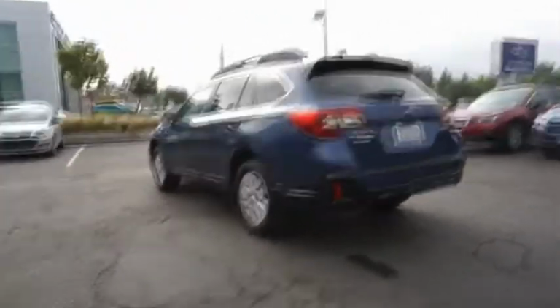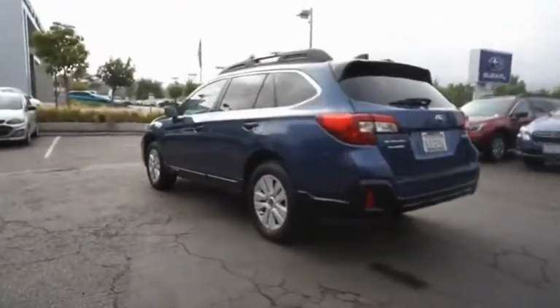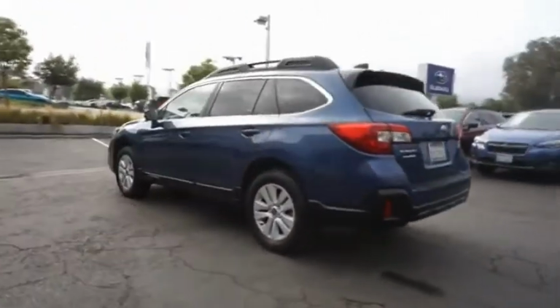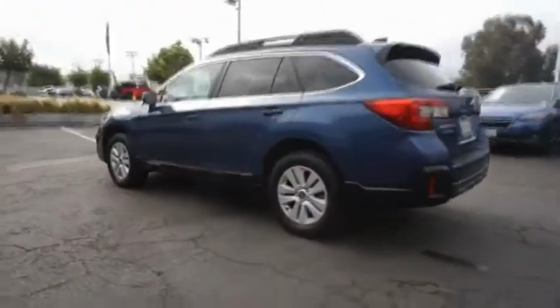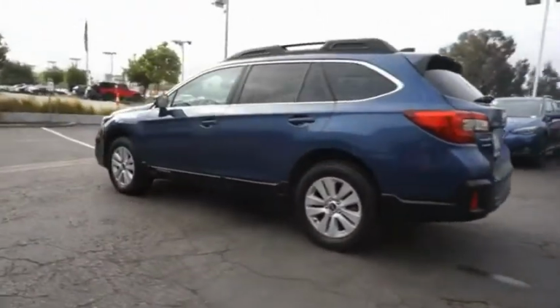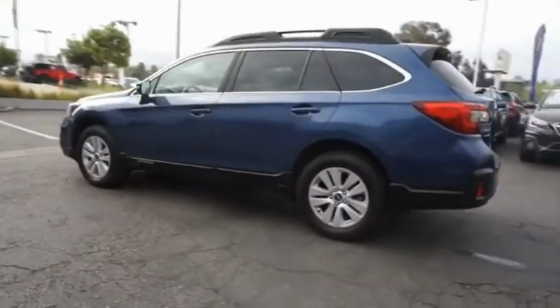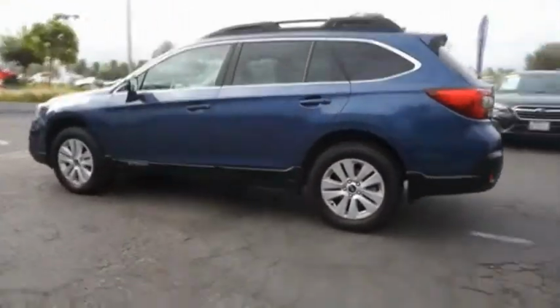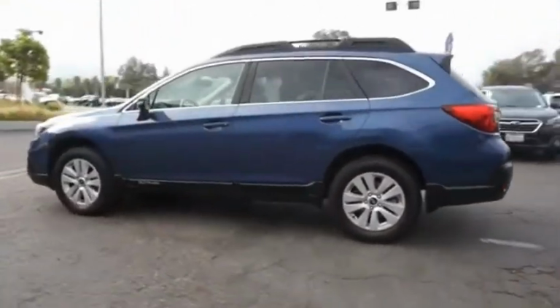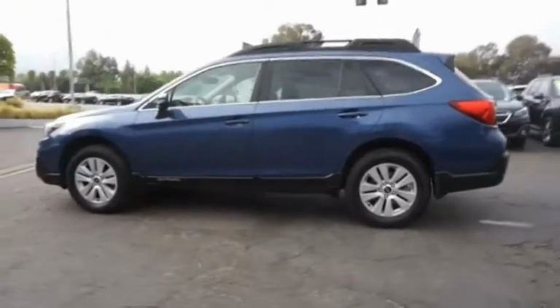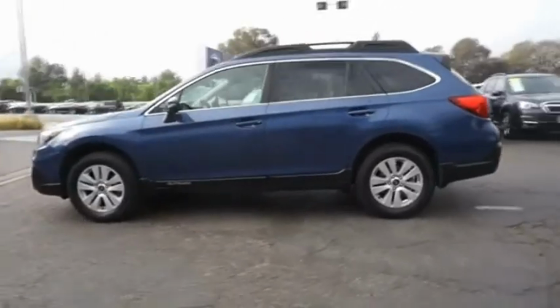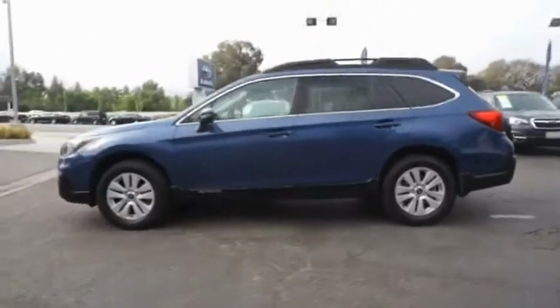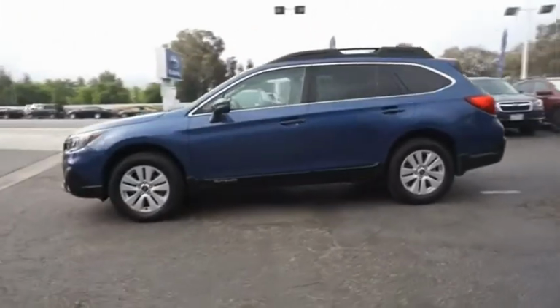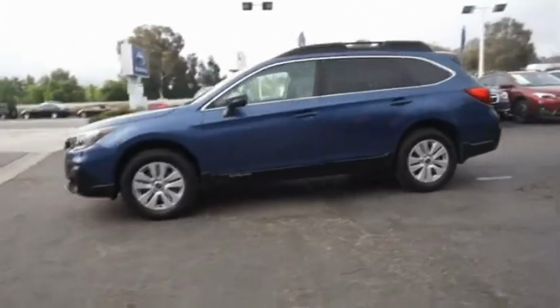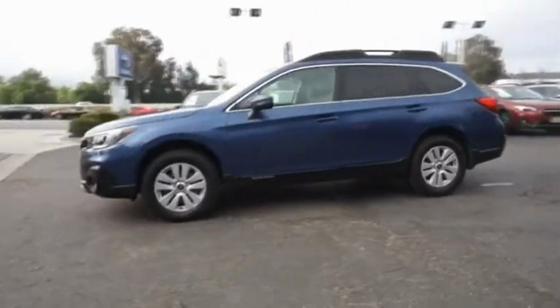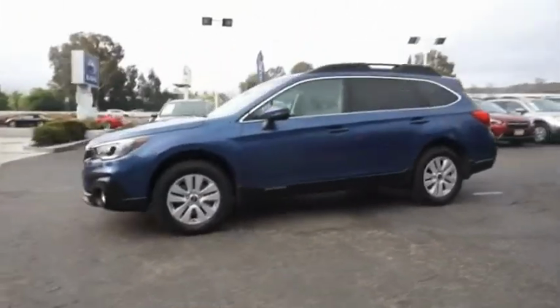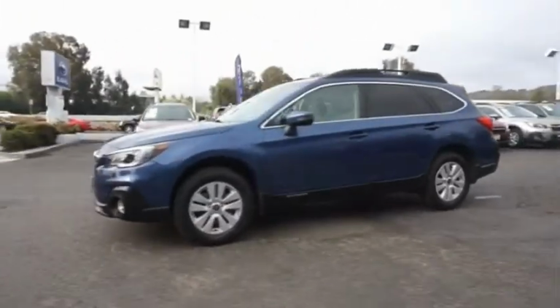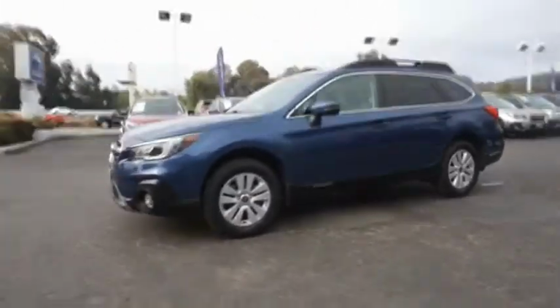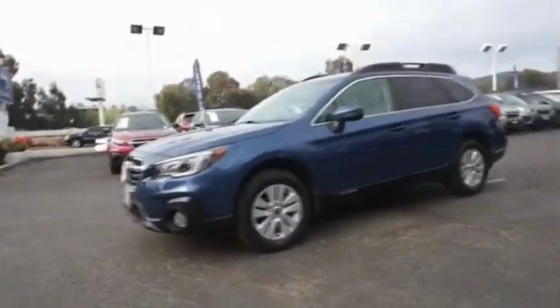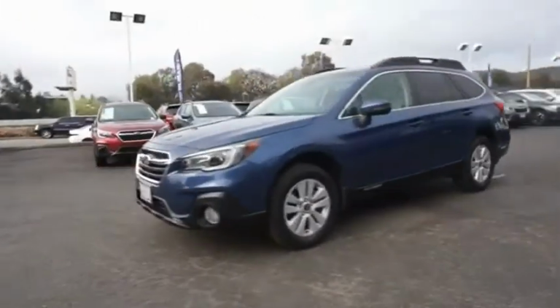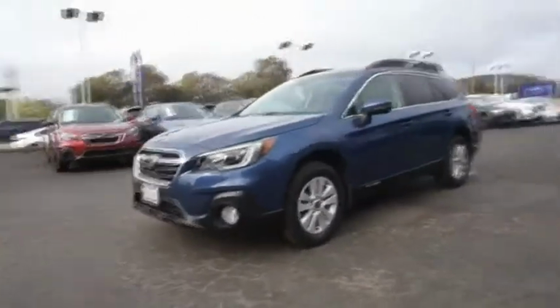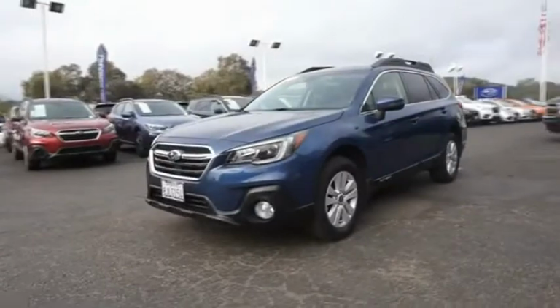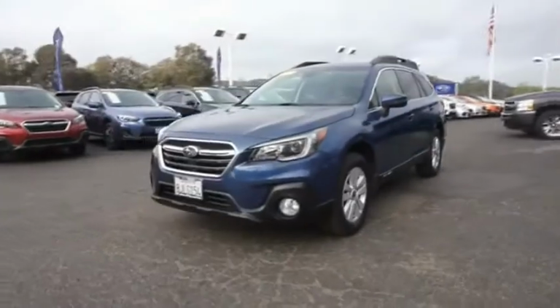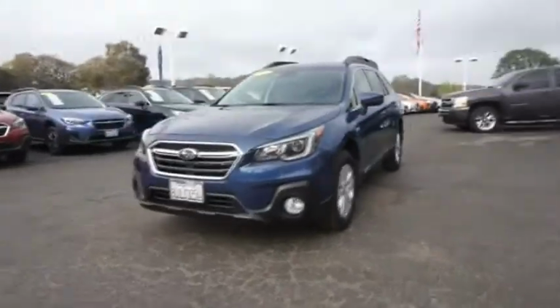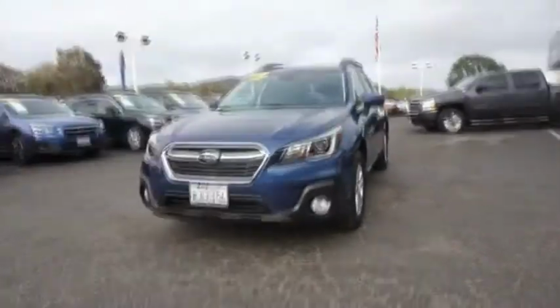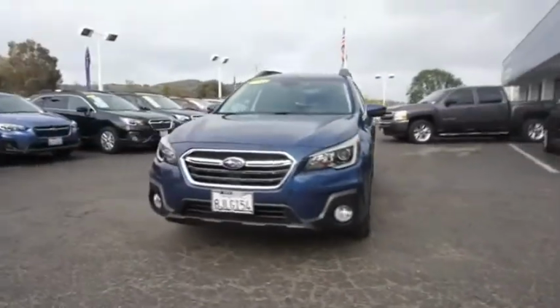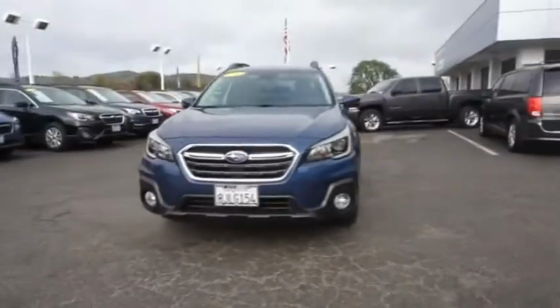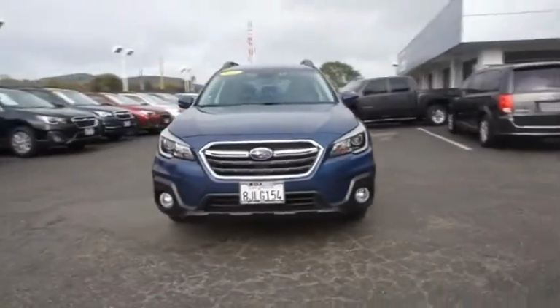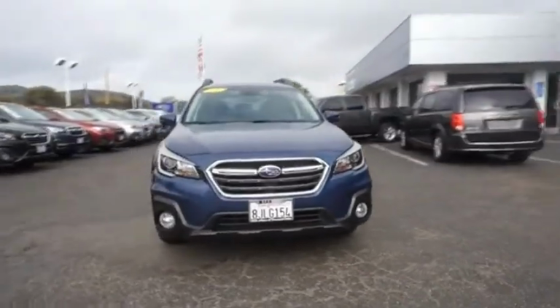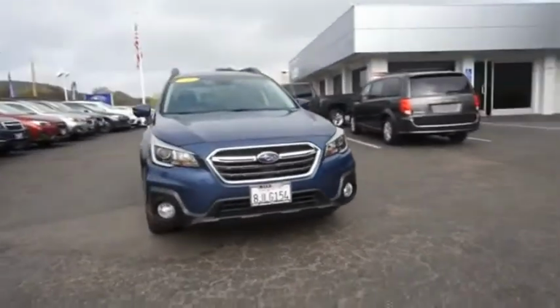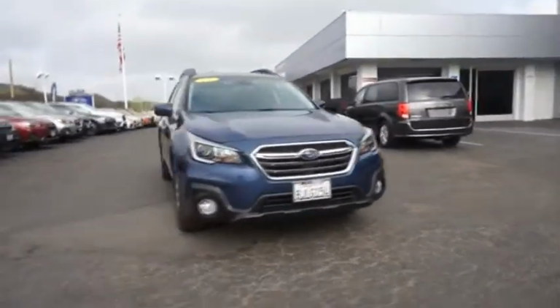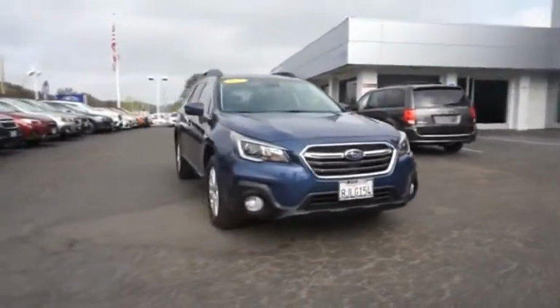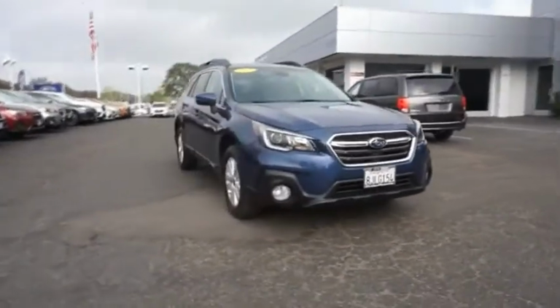Take the go-anywhere capability of all-wheel drive and plenty of room for cargo and companions, and you've got the Subaru Outback. Let the adventure begin. Drive away with a great deal on this vehicle. Call or stop in today.